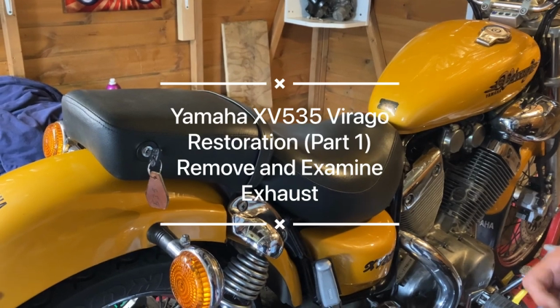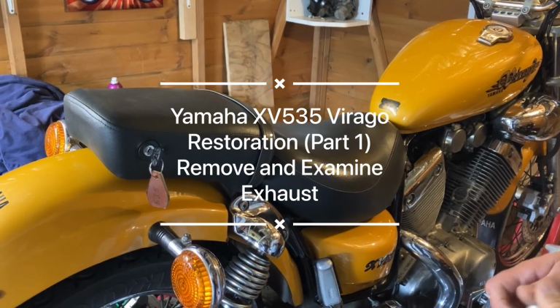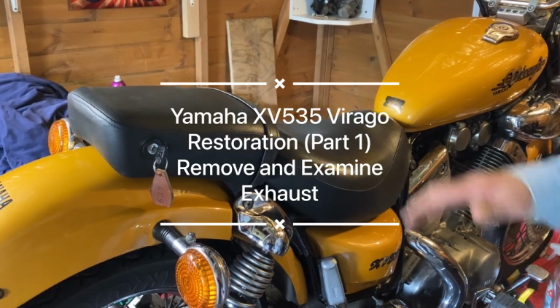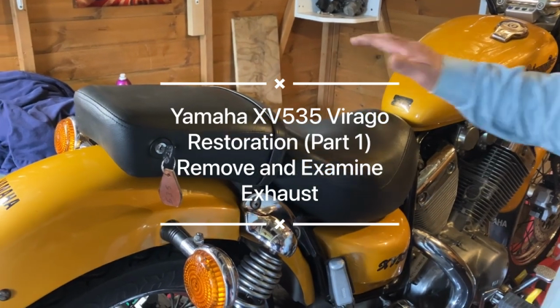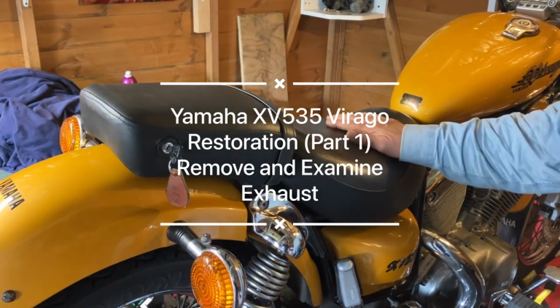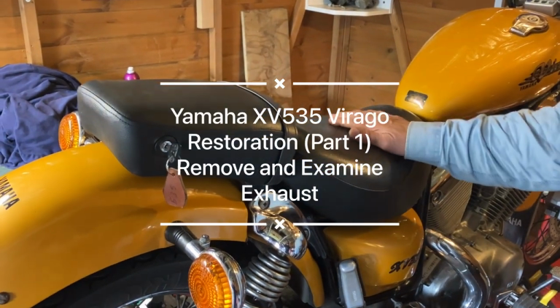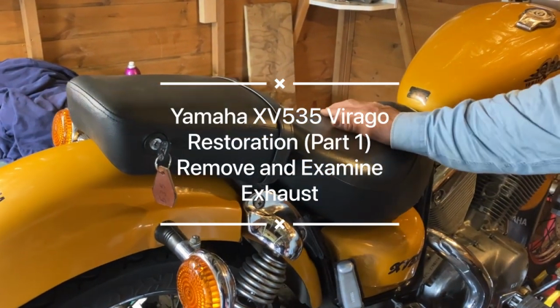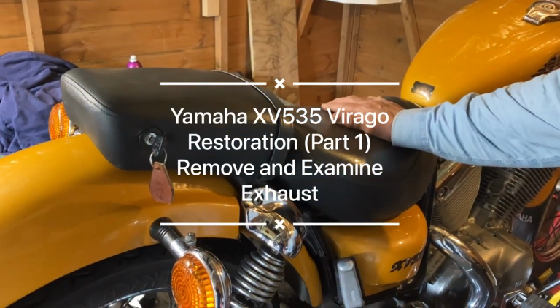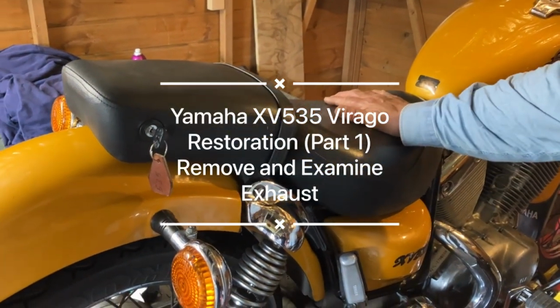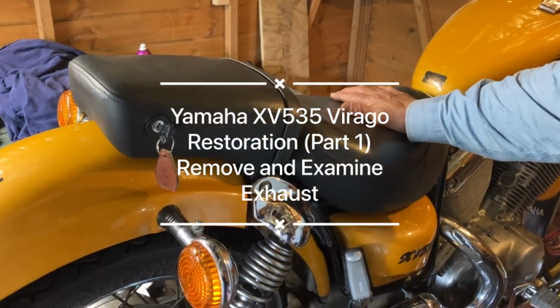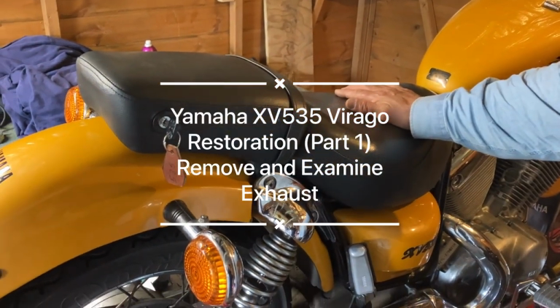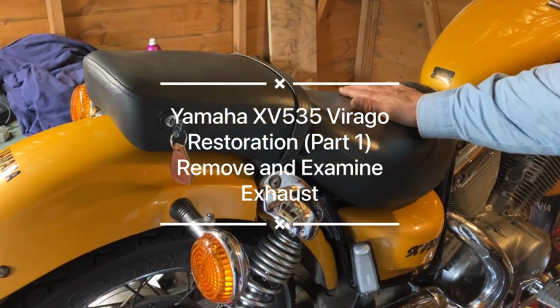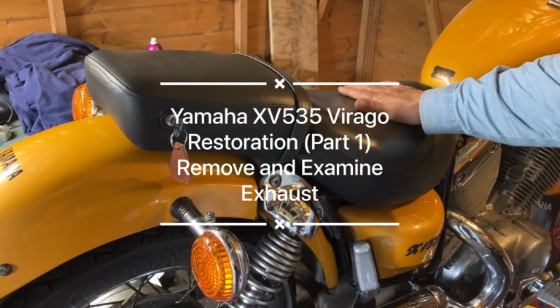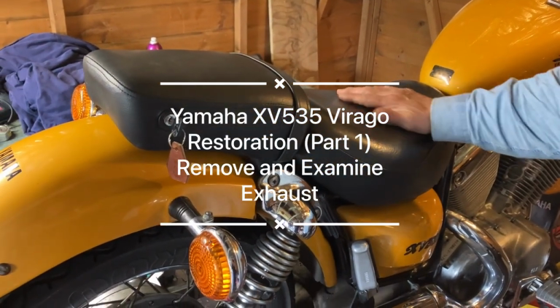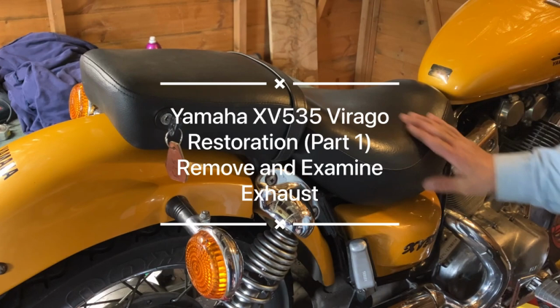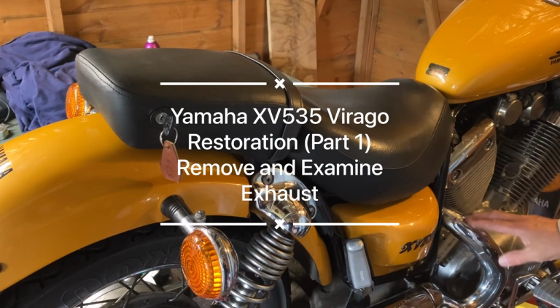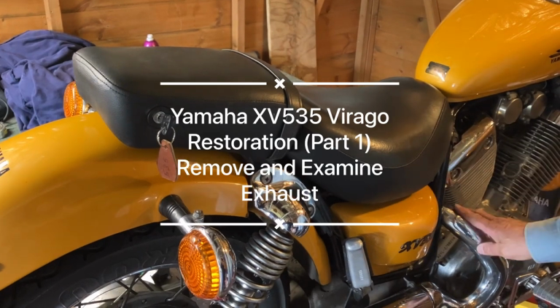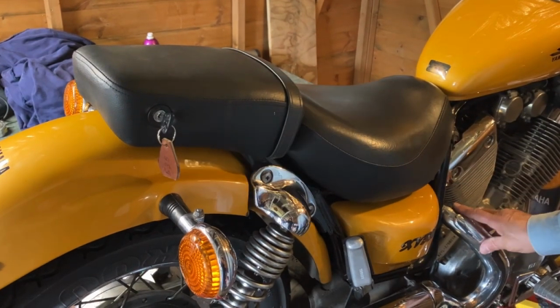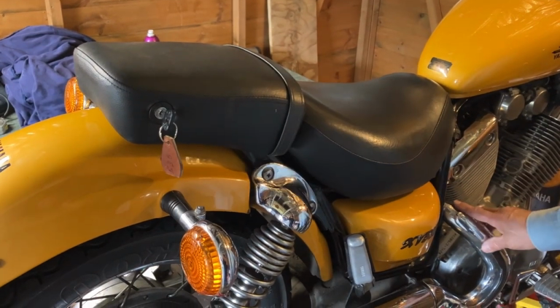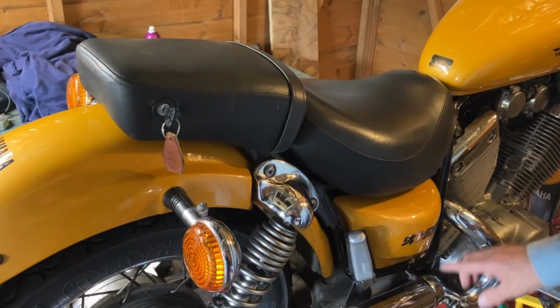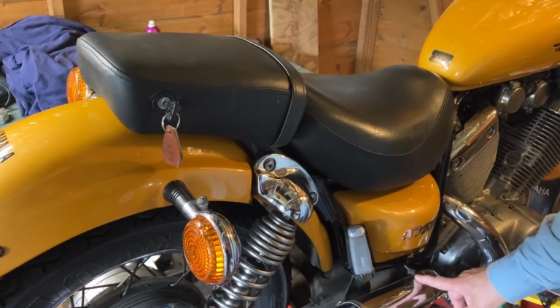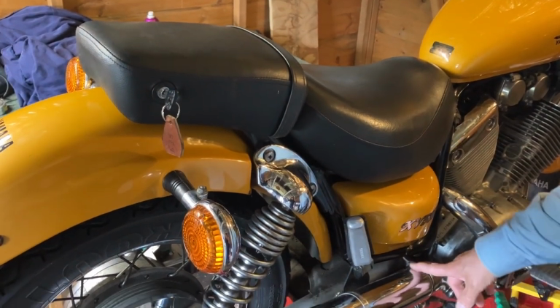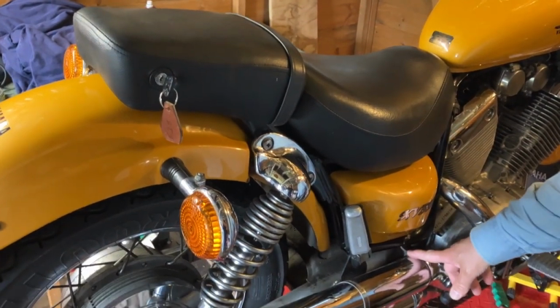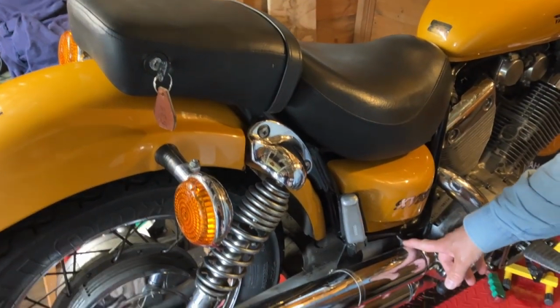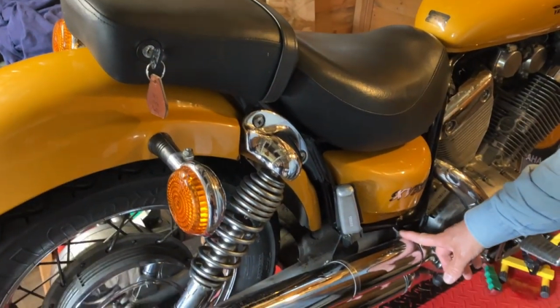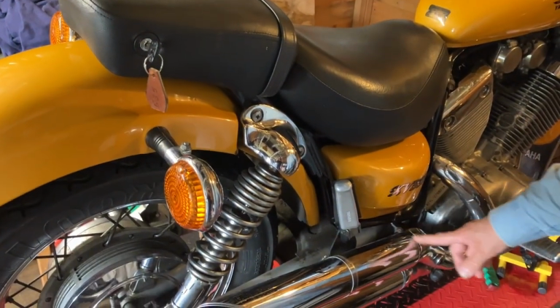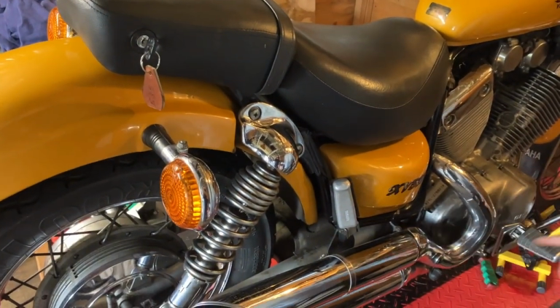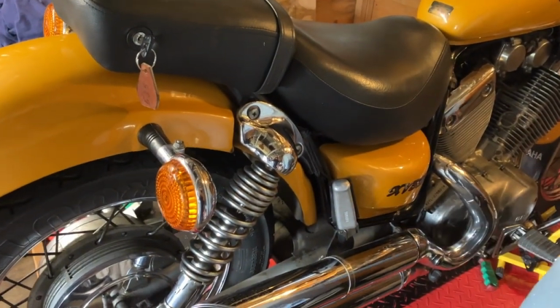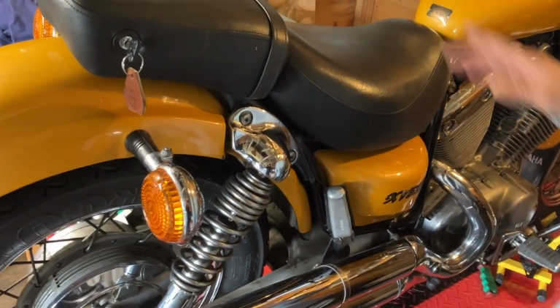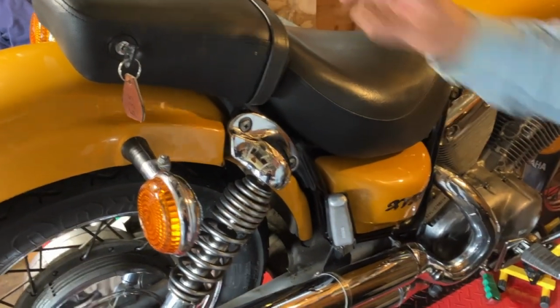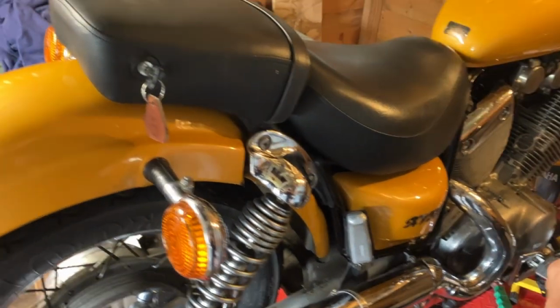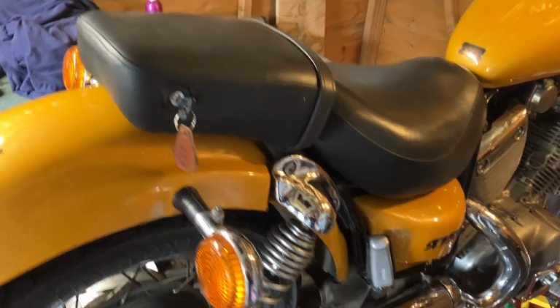Today we're going to do some work on the Virago 535 that we purchased. We're going to take the exhaust off because the balance box has got a hole in it. First off we're going to take the seat off.